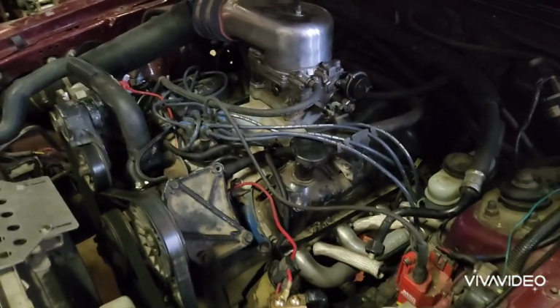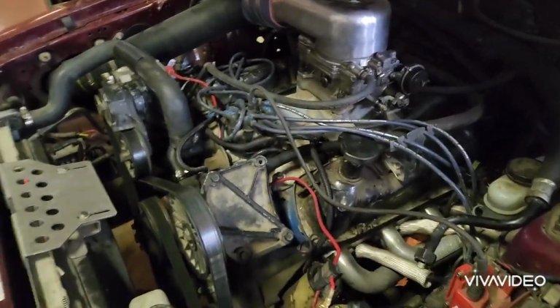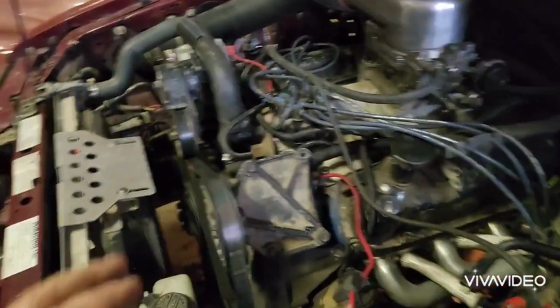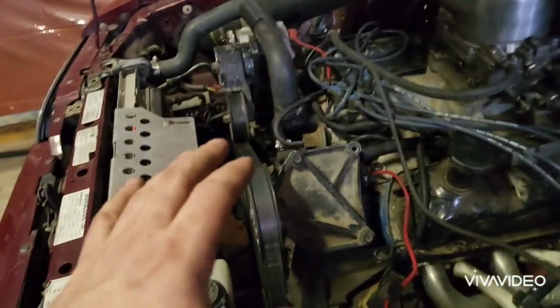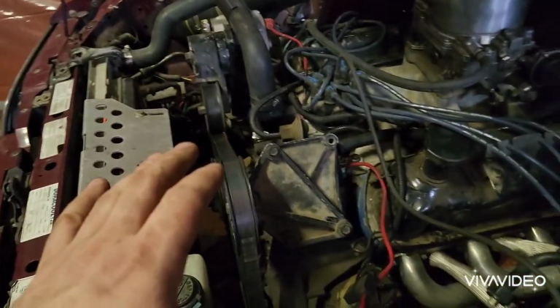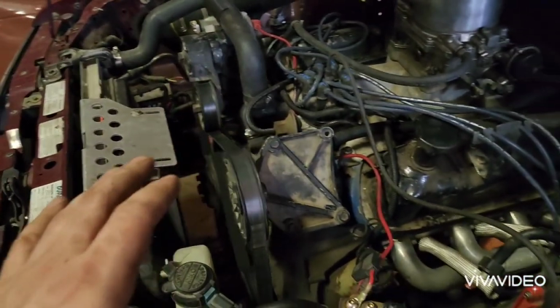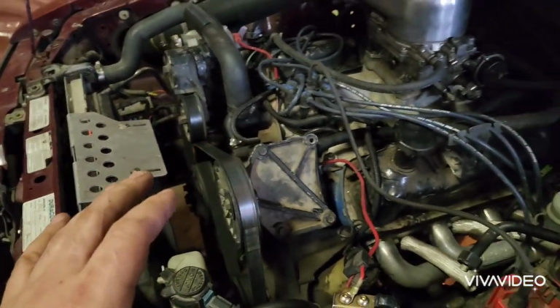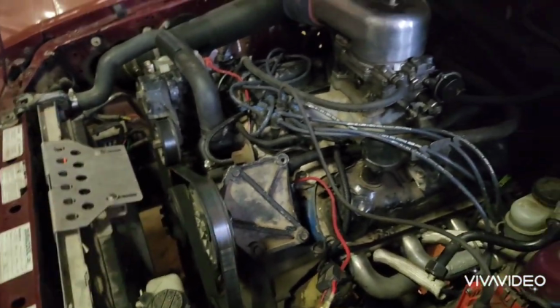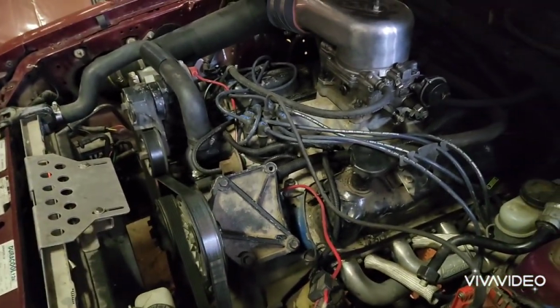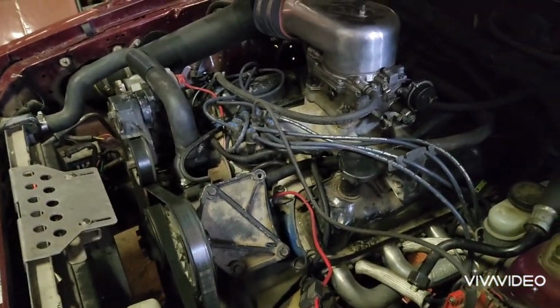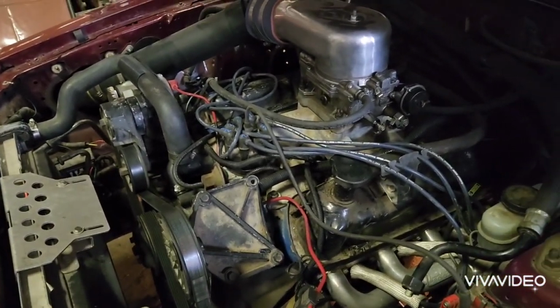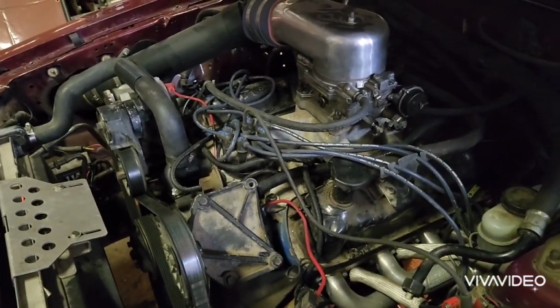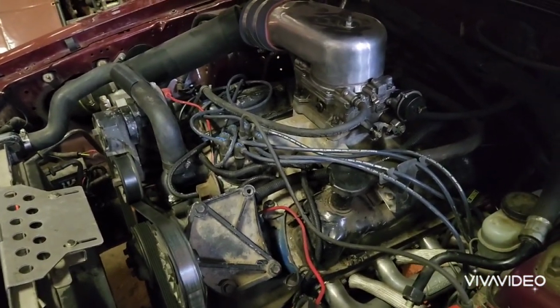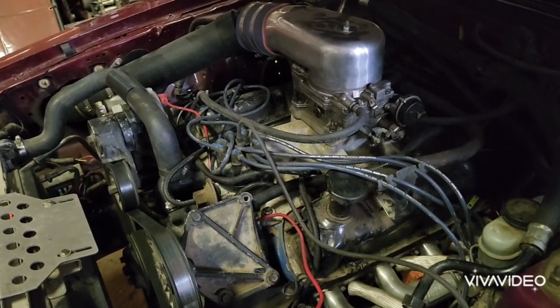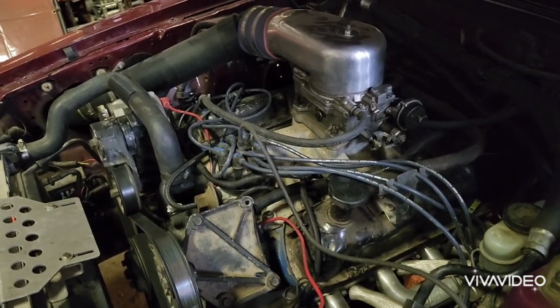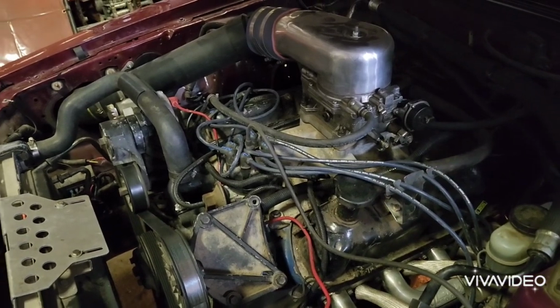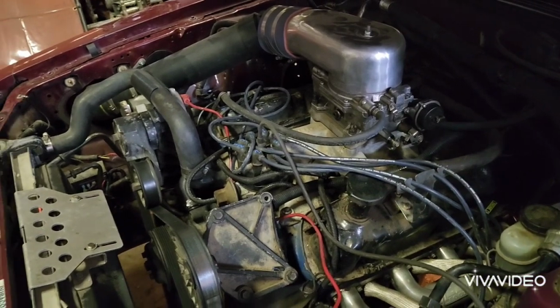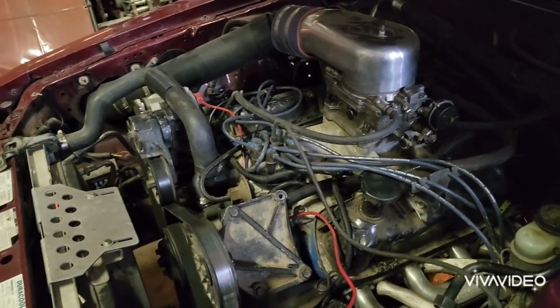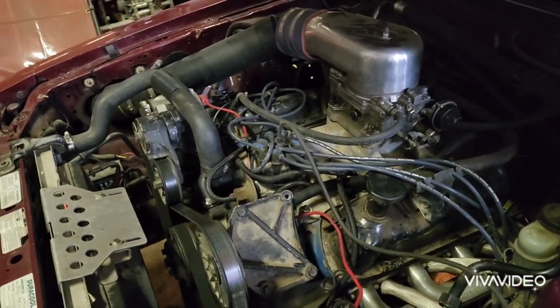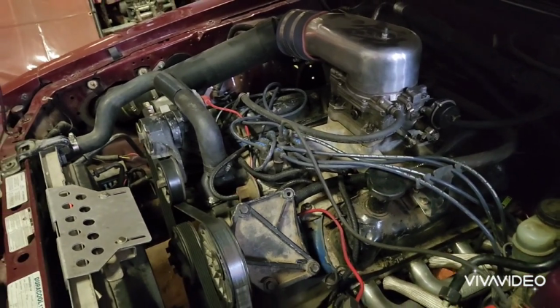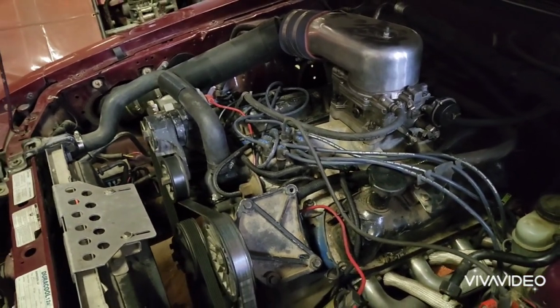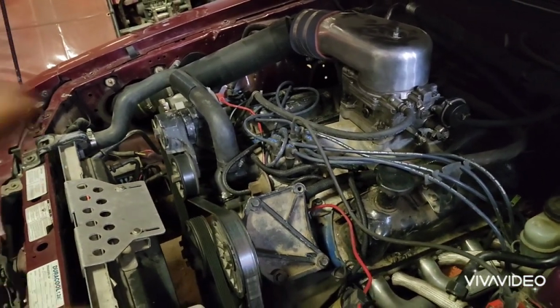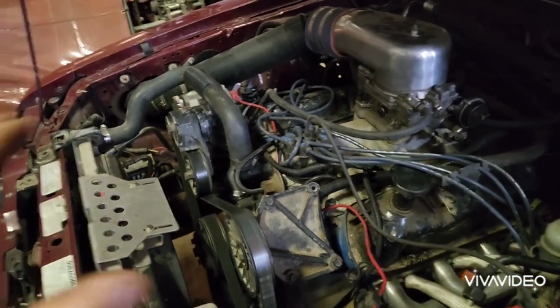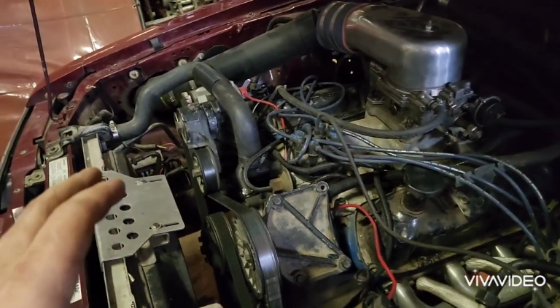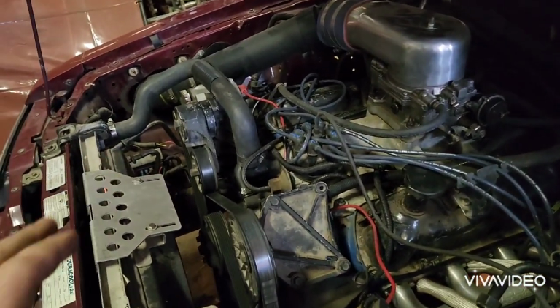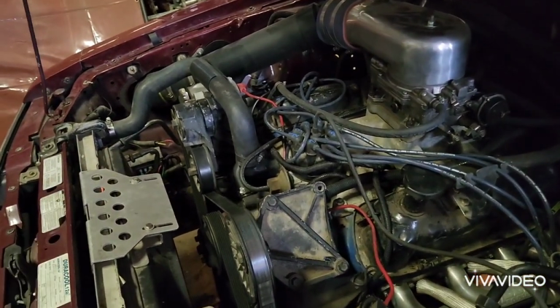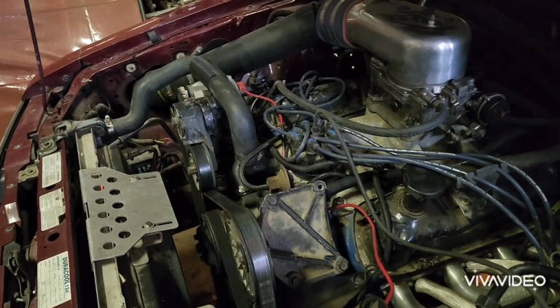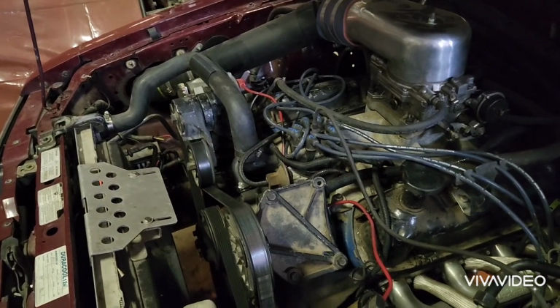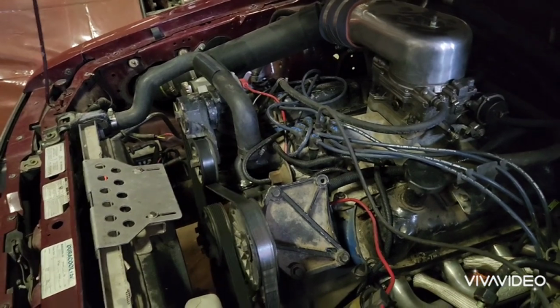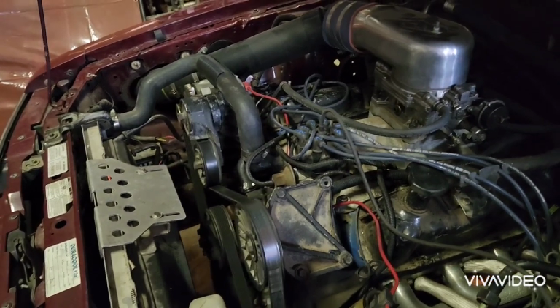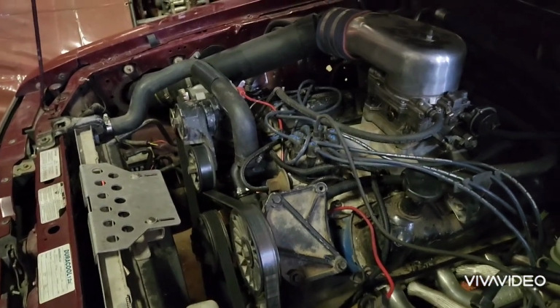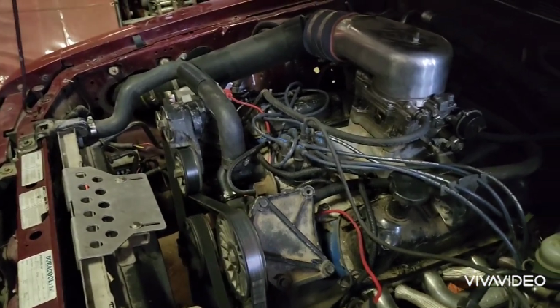As far as doing the swap, a lot of the stuff you read online is pretty good, but people don't explain exactly which parts you can swap back and forth between the 302 and 351 — and I wasn't a fan of that, which is why I made this video.